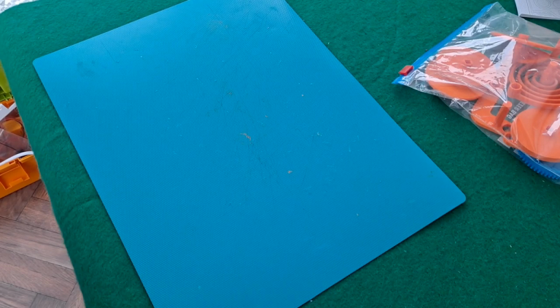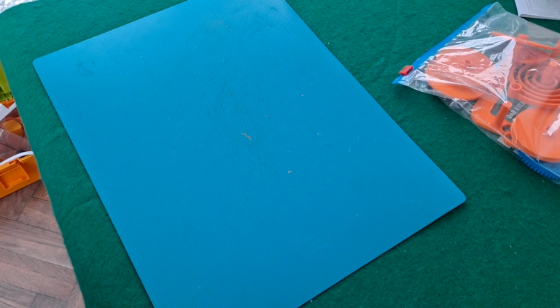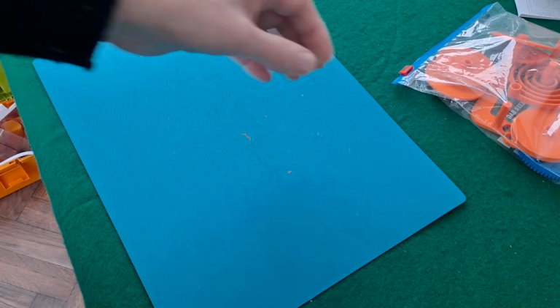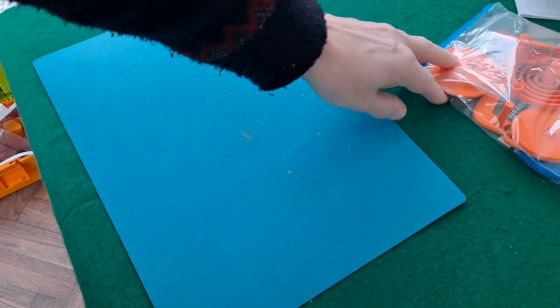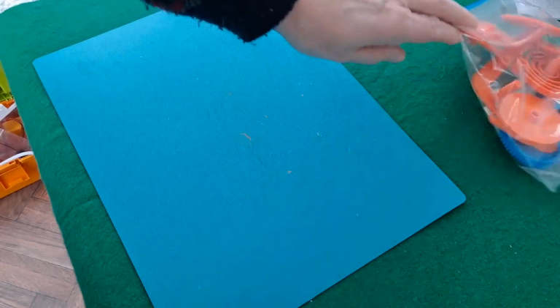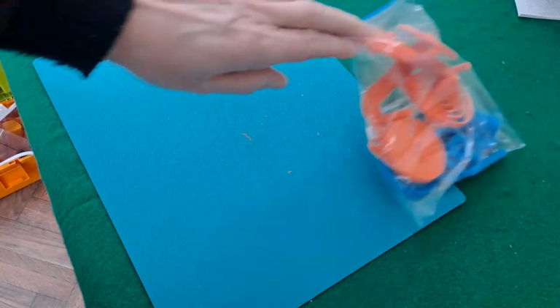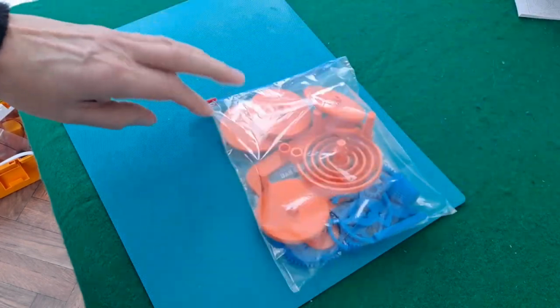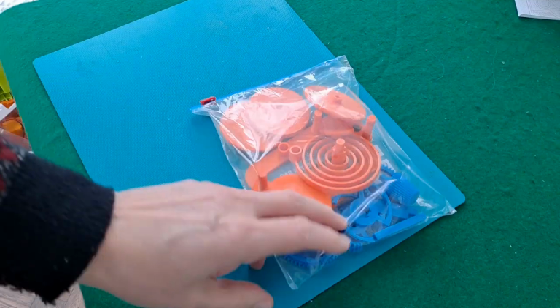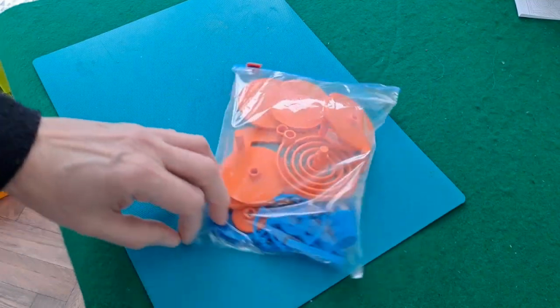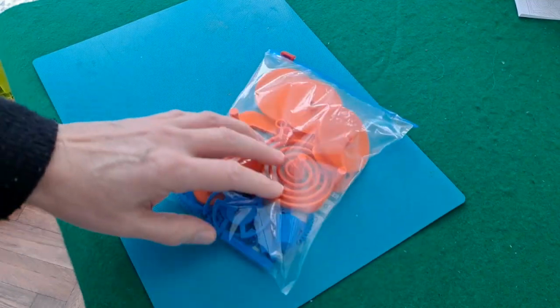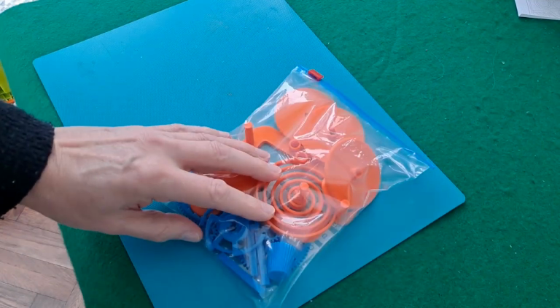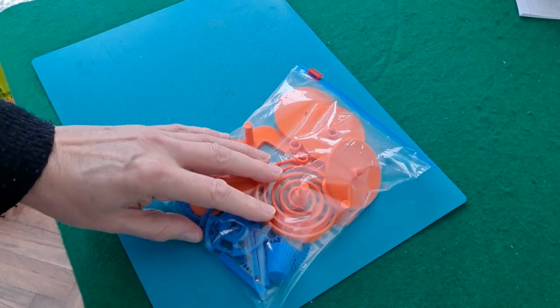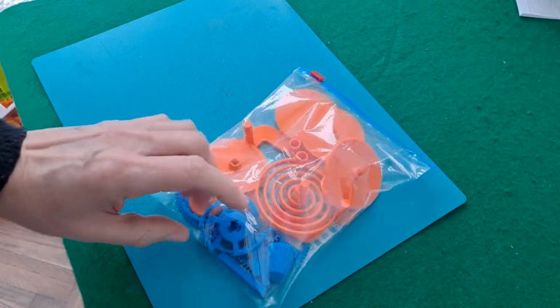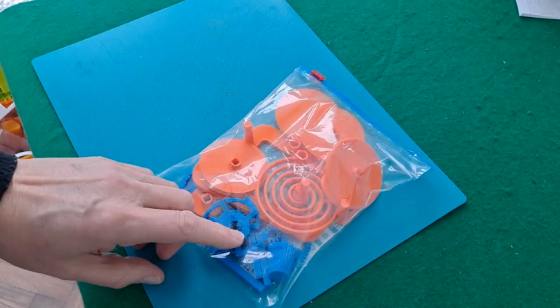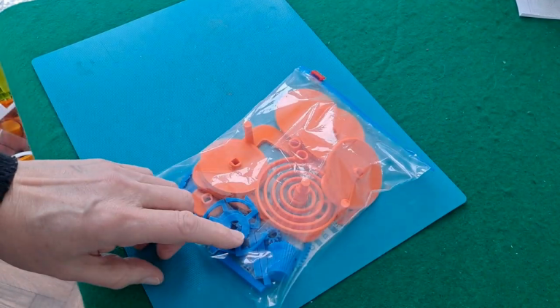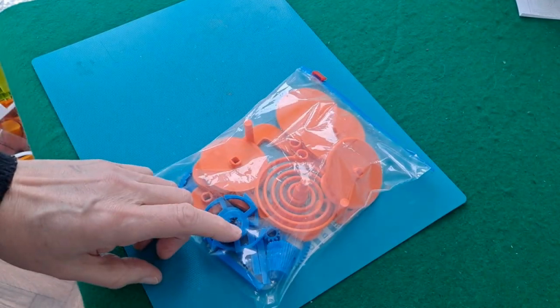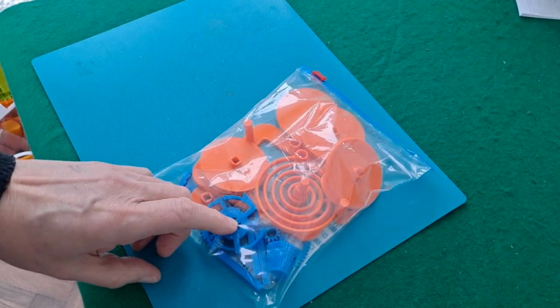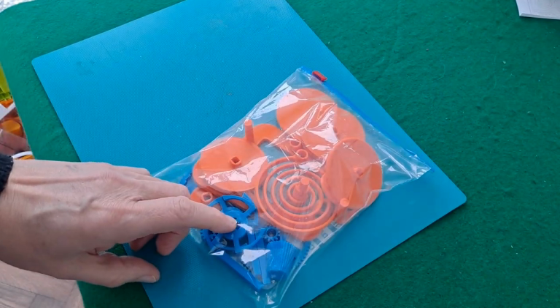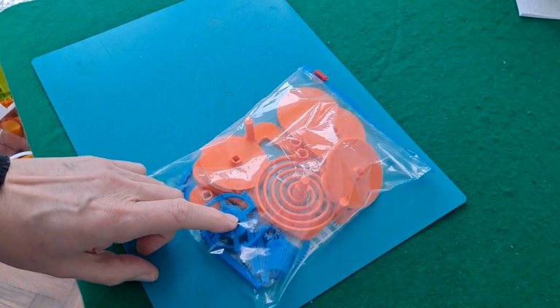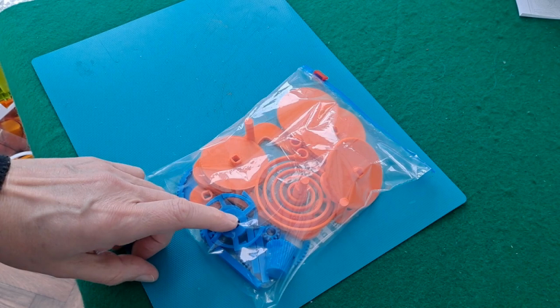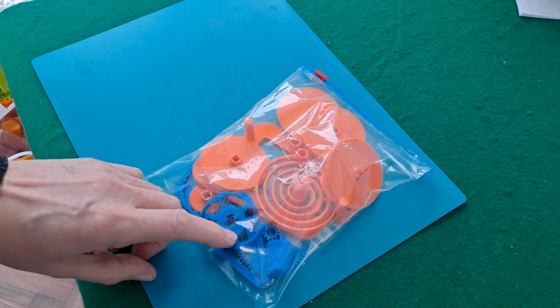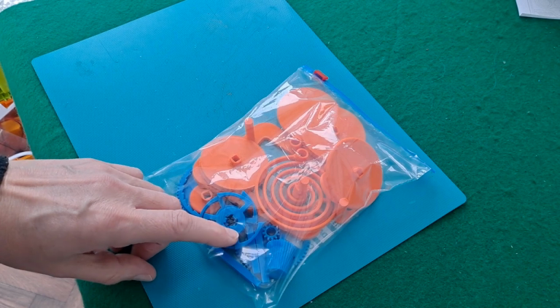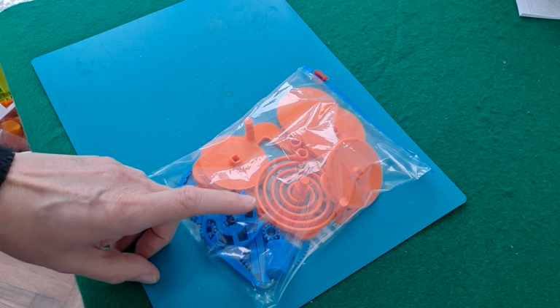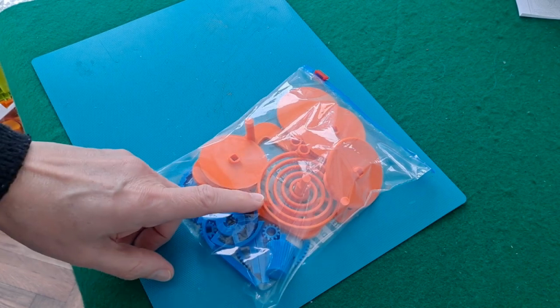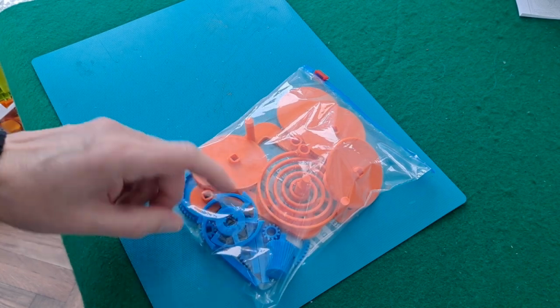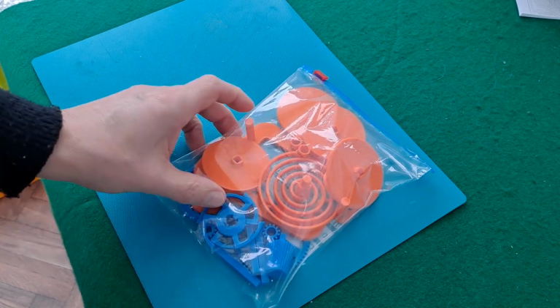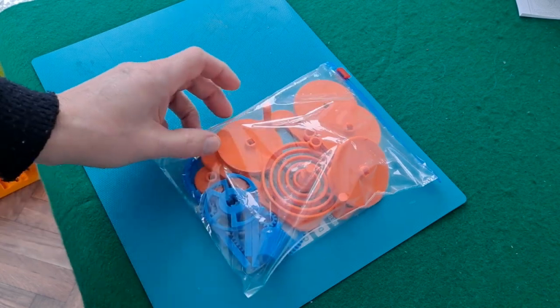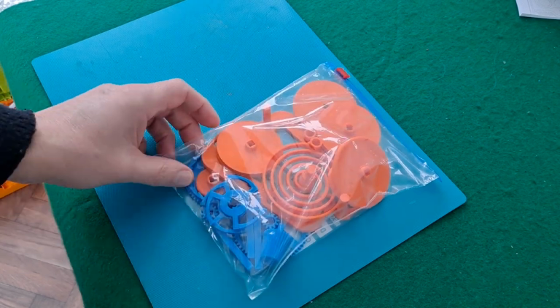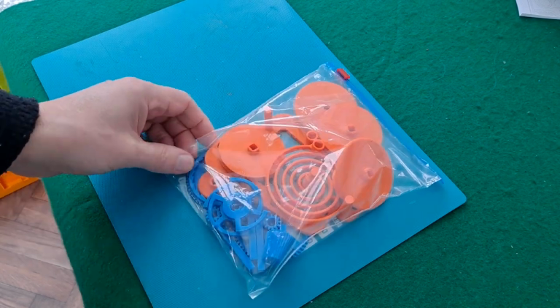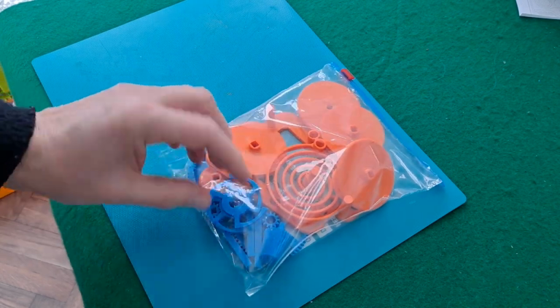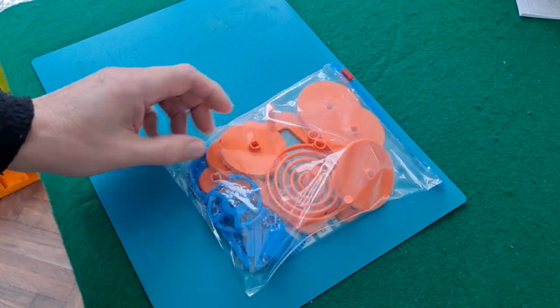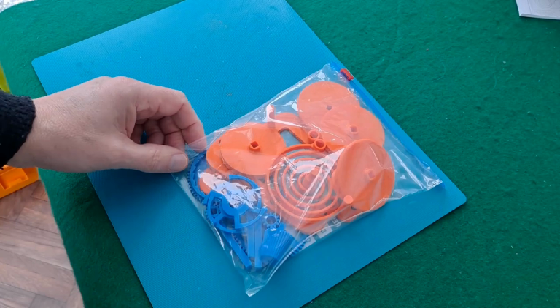Hi guys, 3D printing again. I haven't quite finished using up my blue filament but I have started on the orange because I thought this might look nice multicoloured.